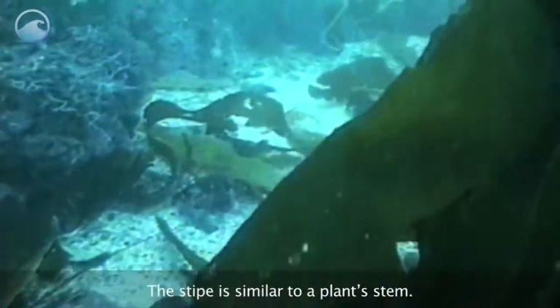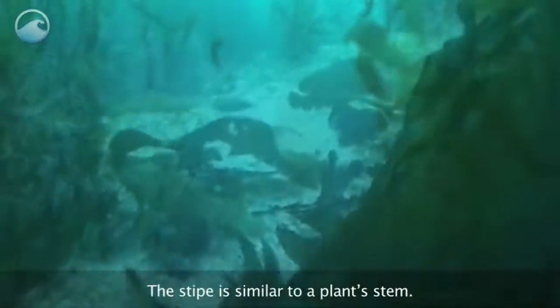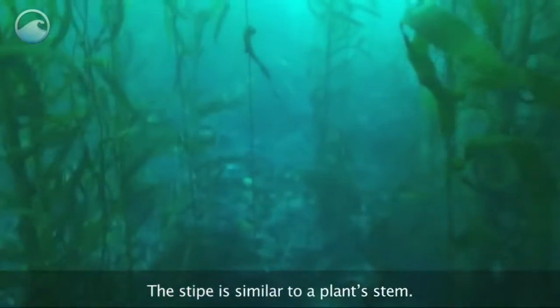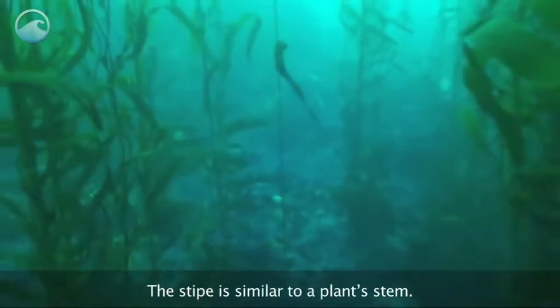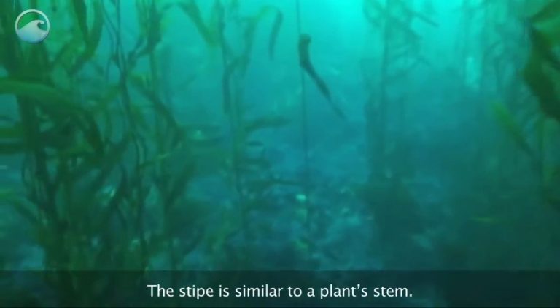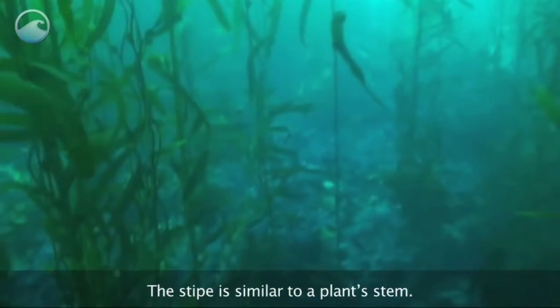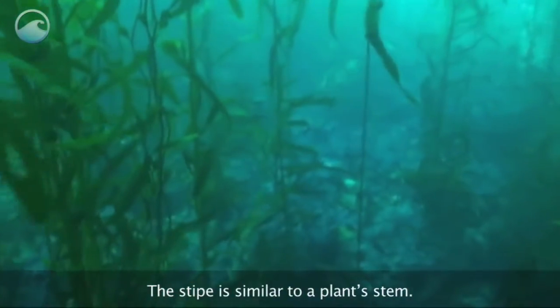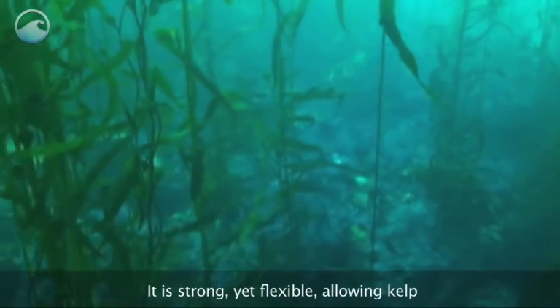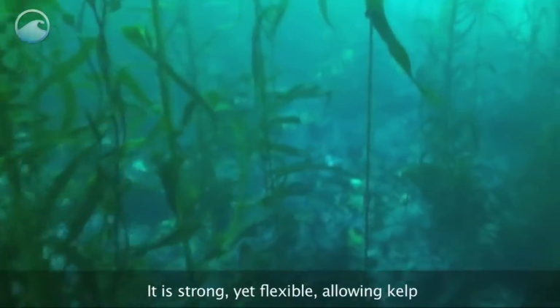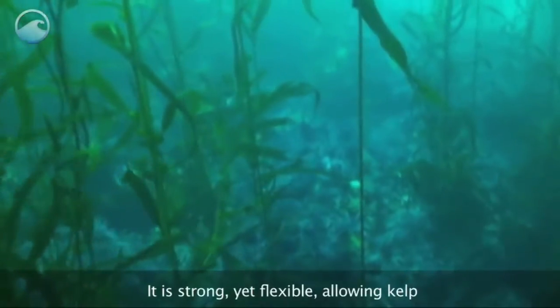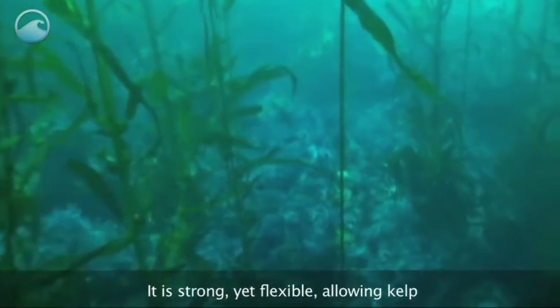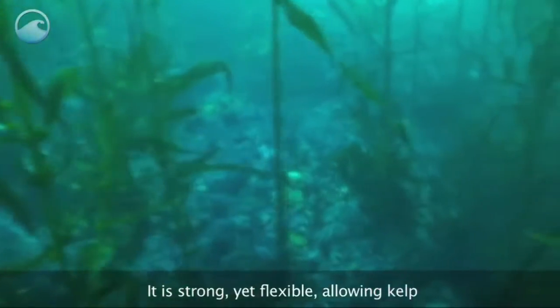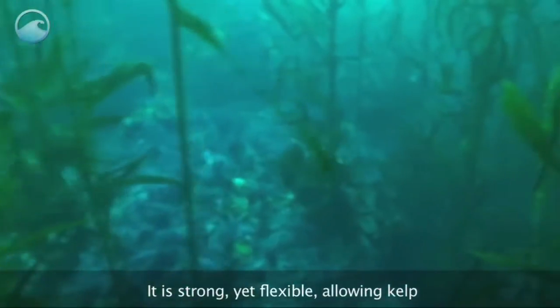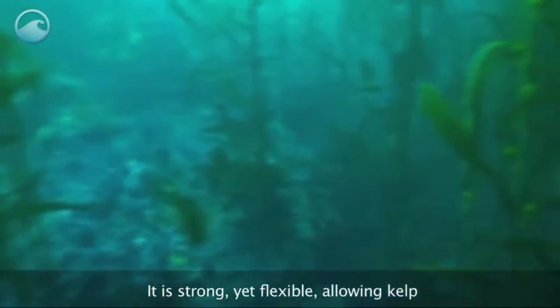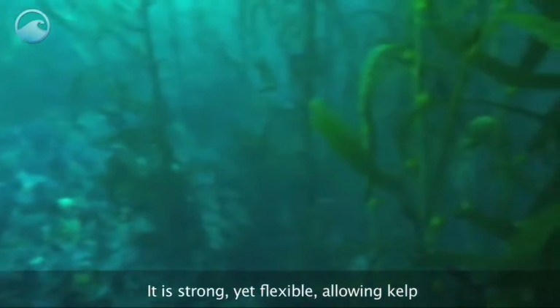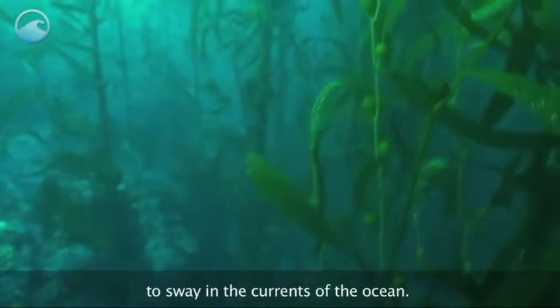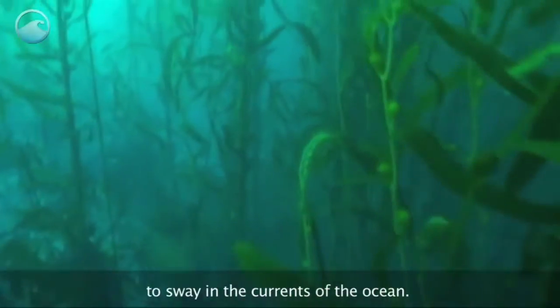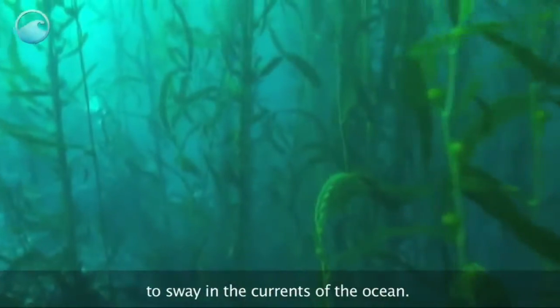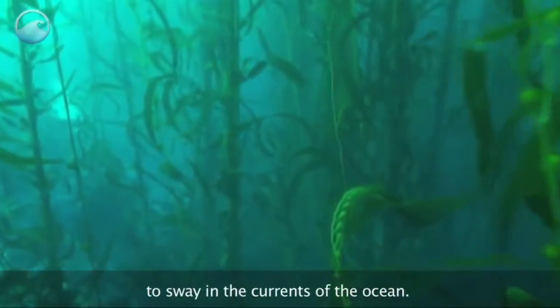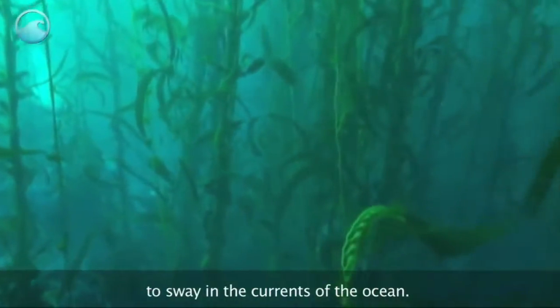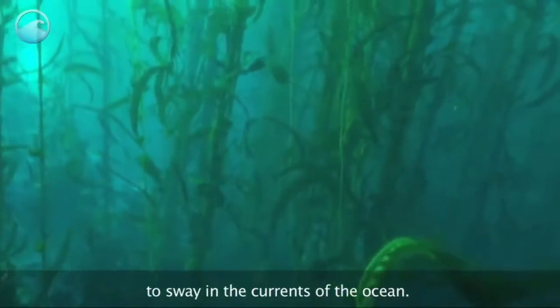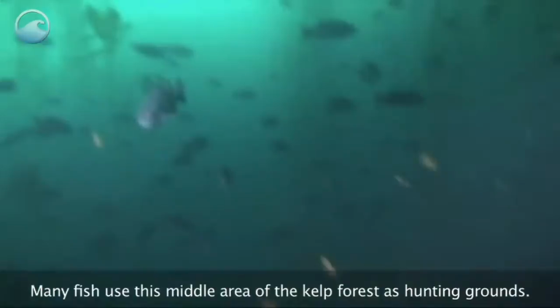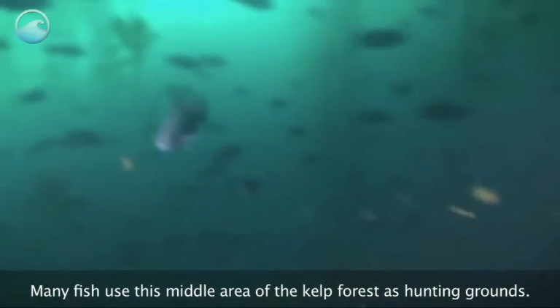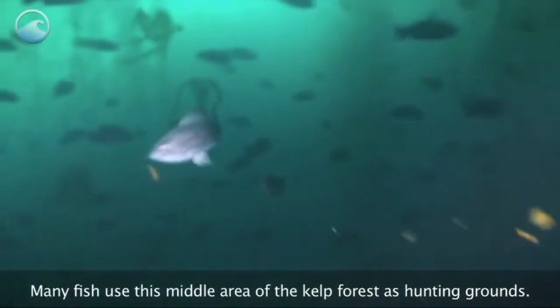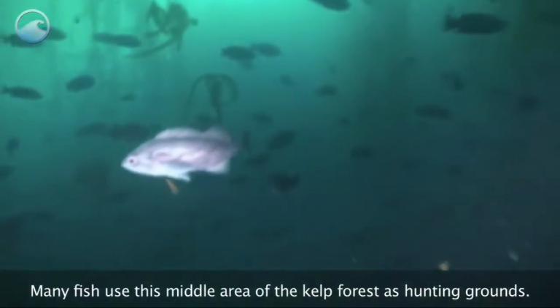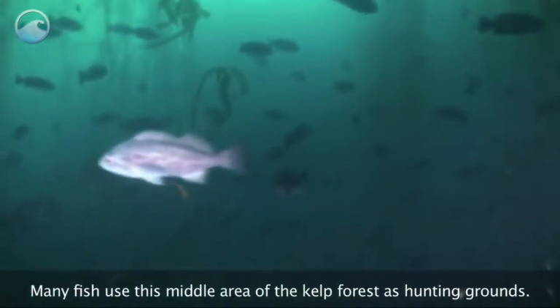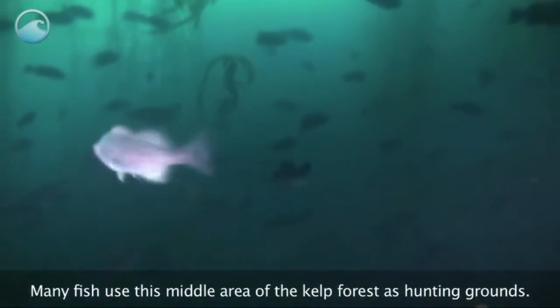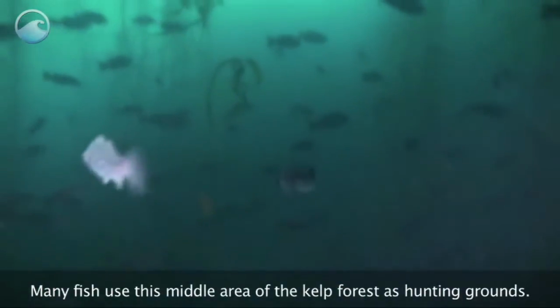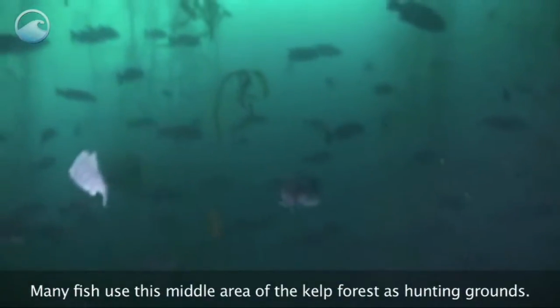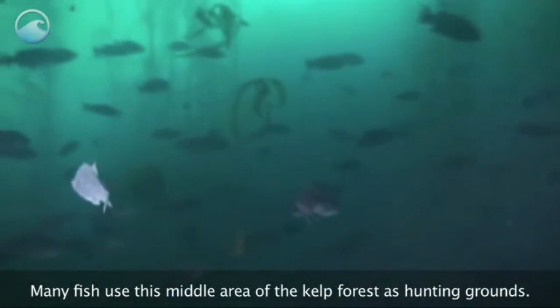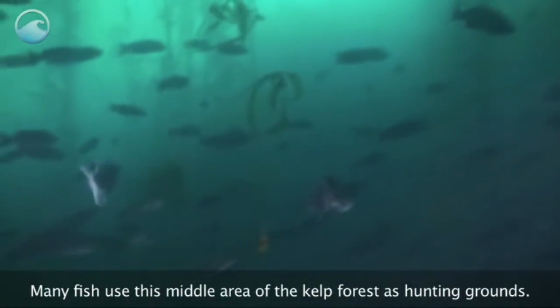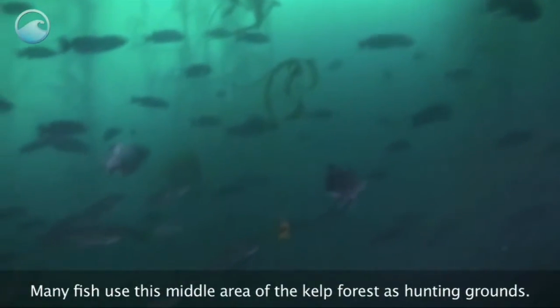The stipe is similar to a plant's stem. It is strong, yet flexible, allowing kelp to sway in the currents of the ocean. Many fish use this middle area of the kelp forest as hunting grounds.